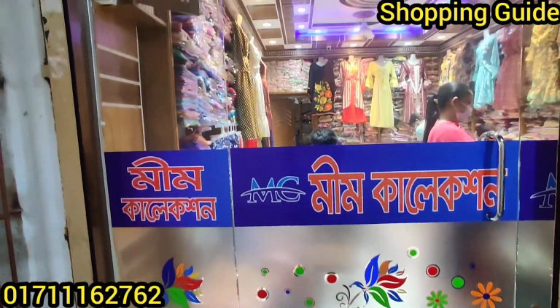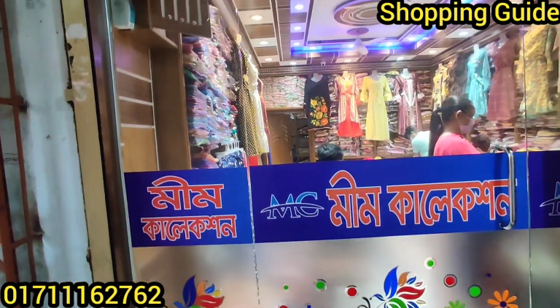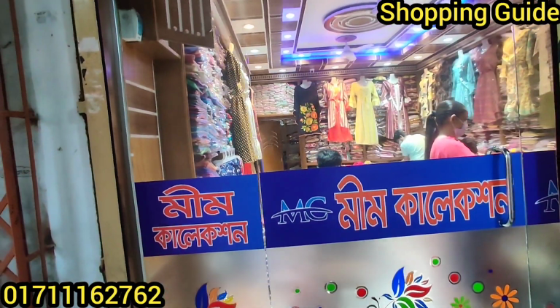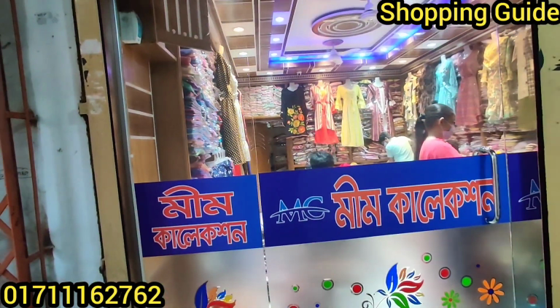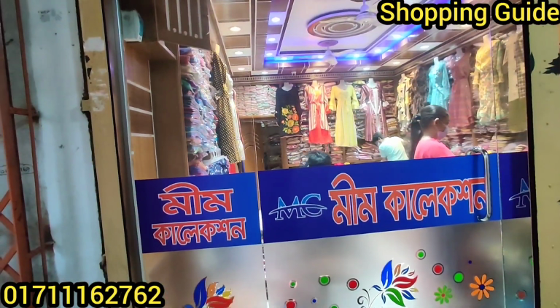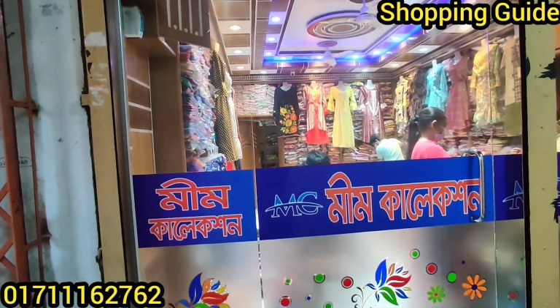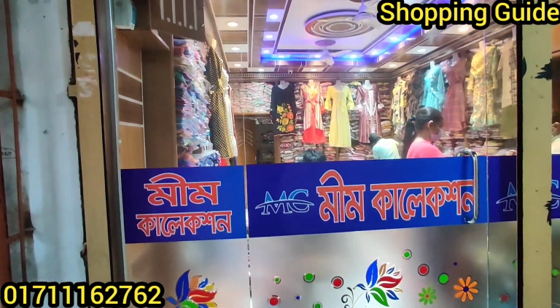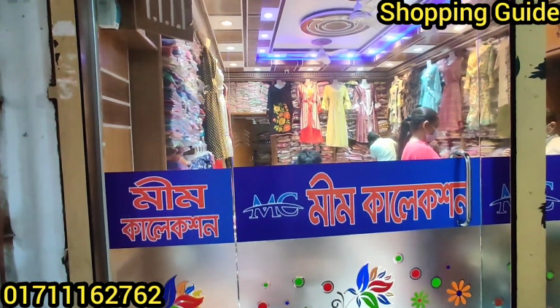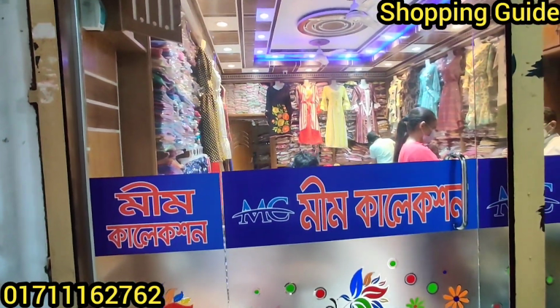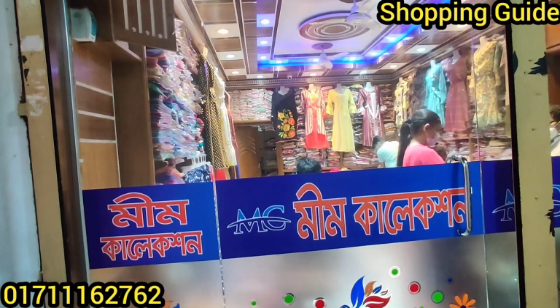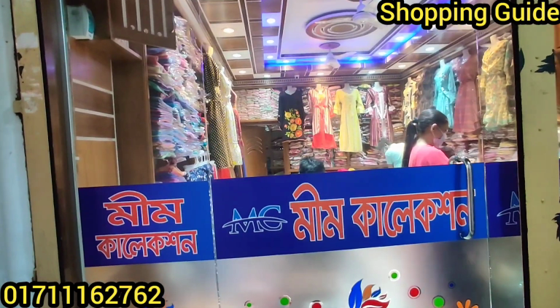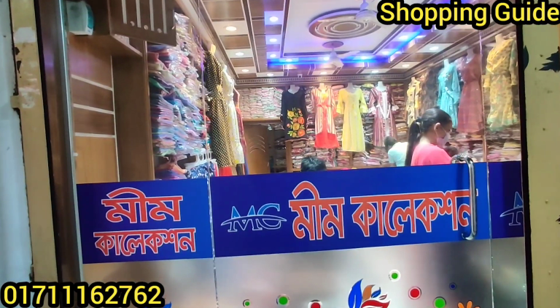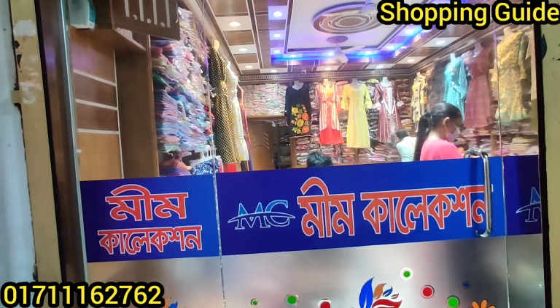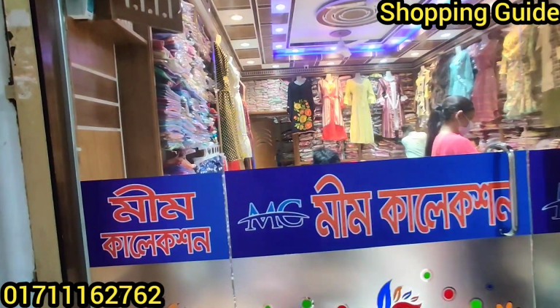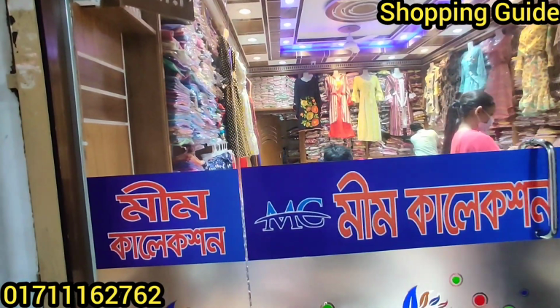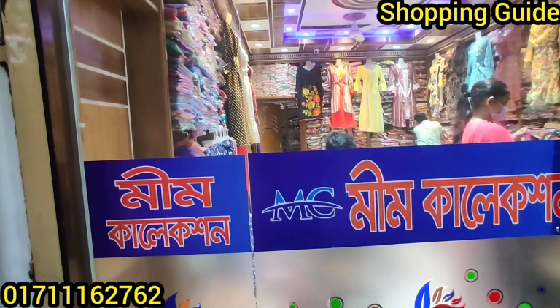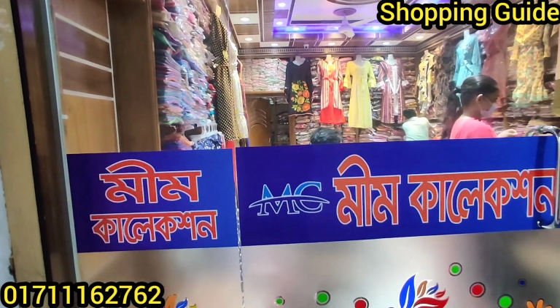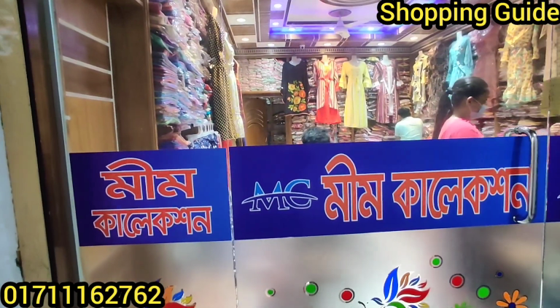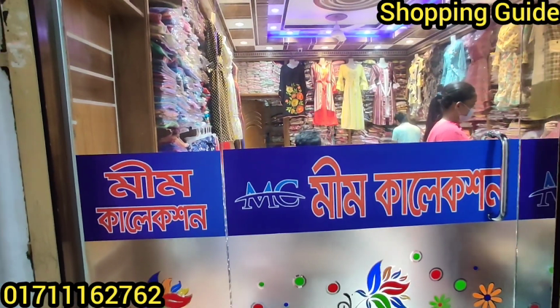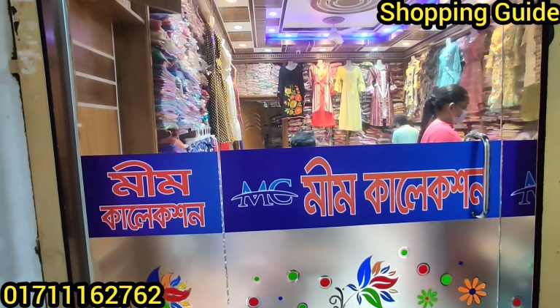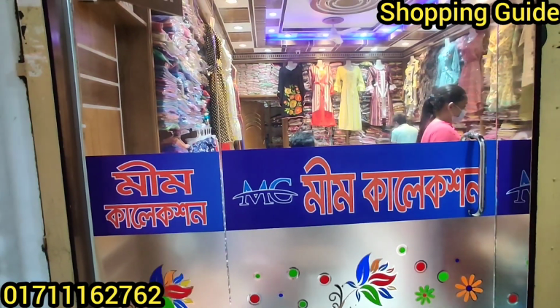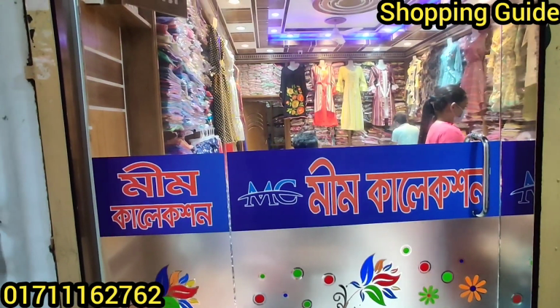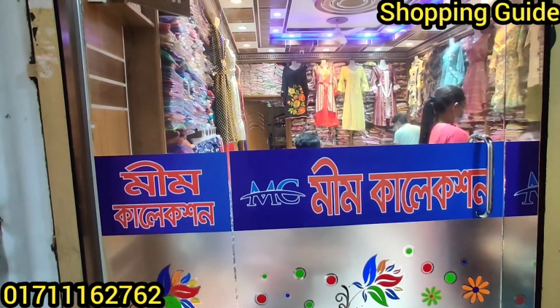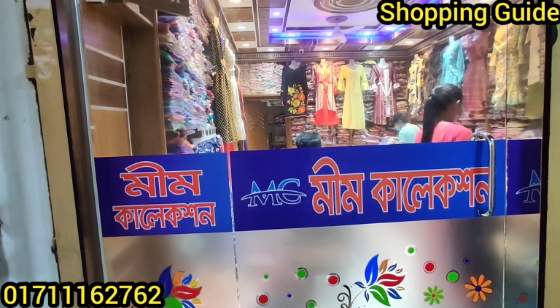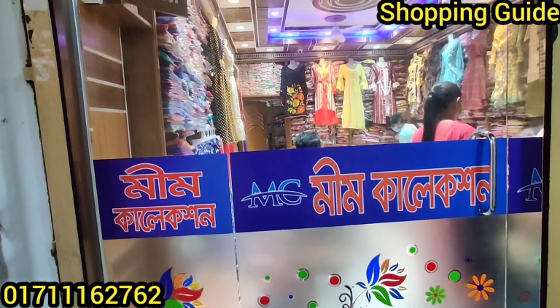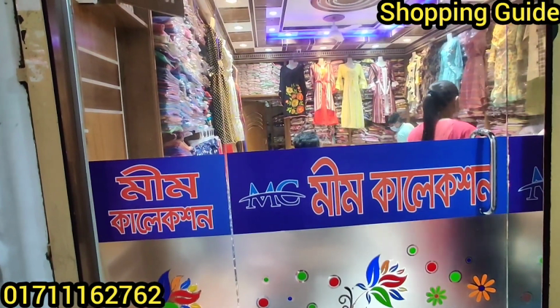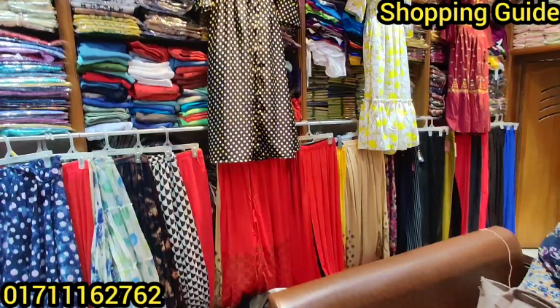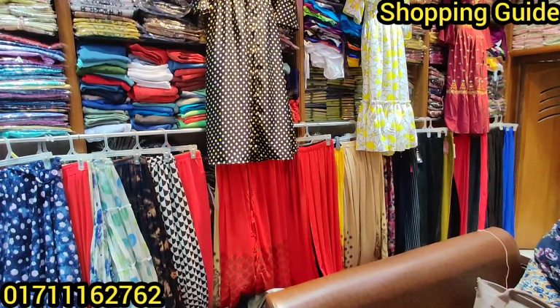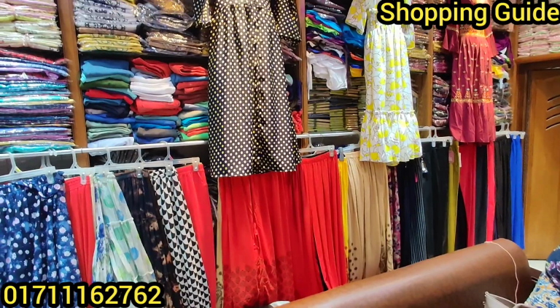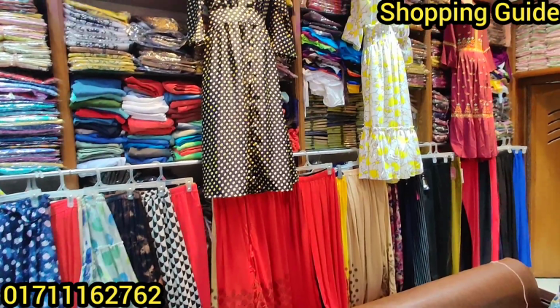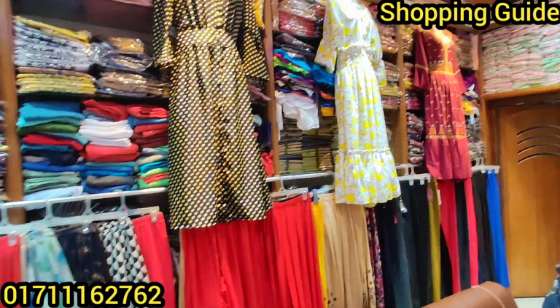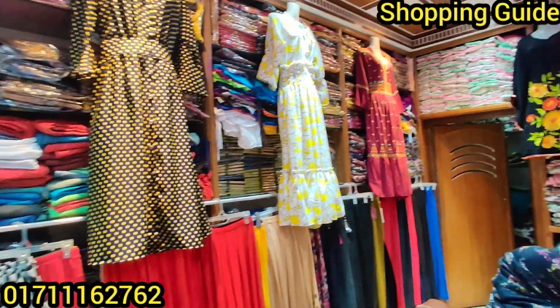We can see one piece here. This is a wholesale shop — let's take a short look around.